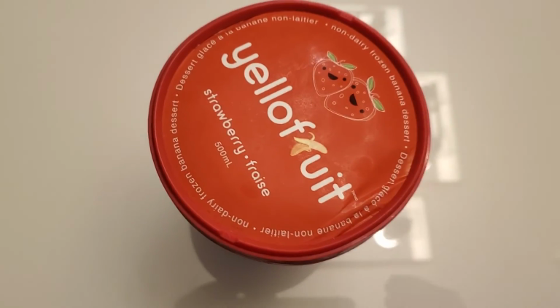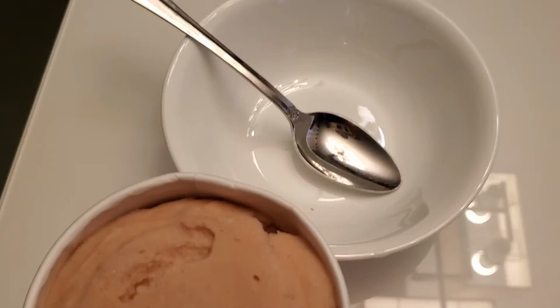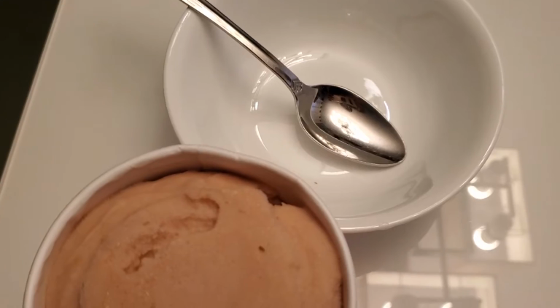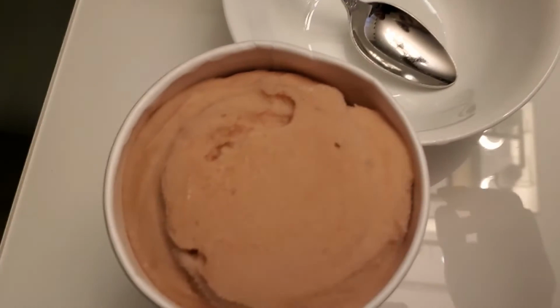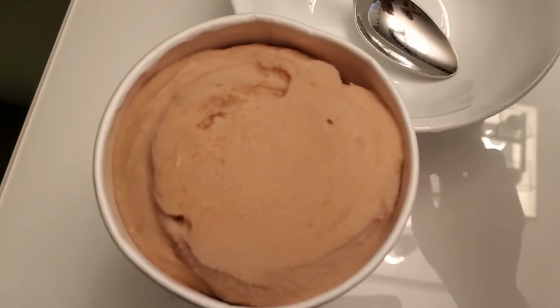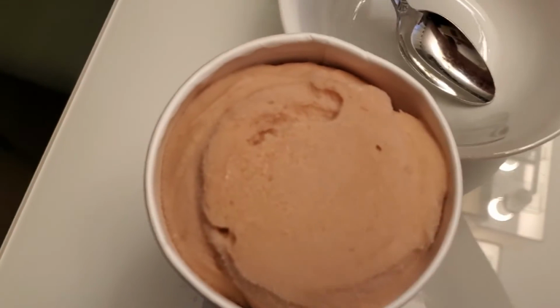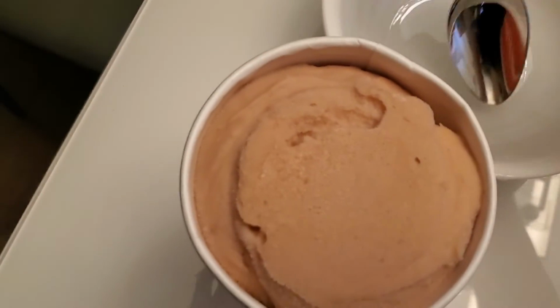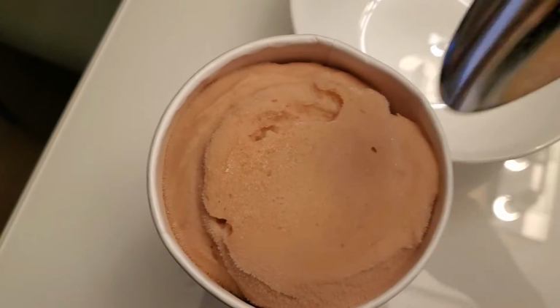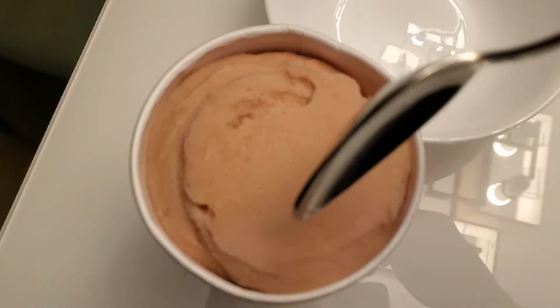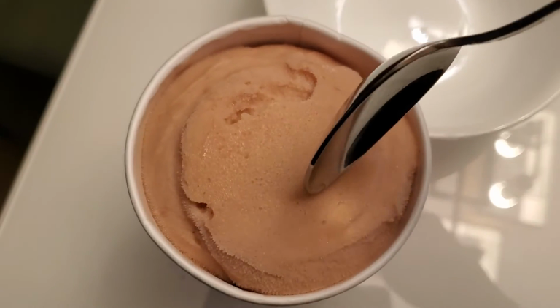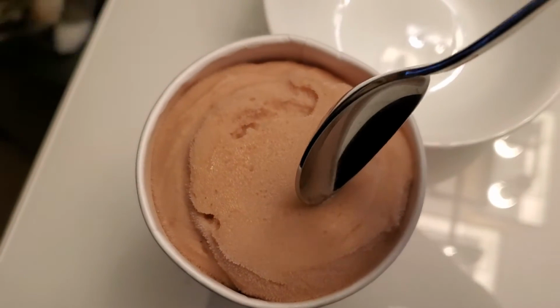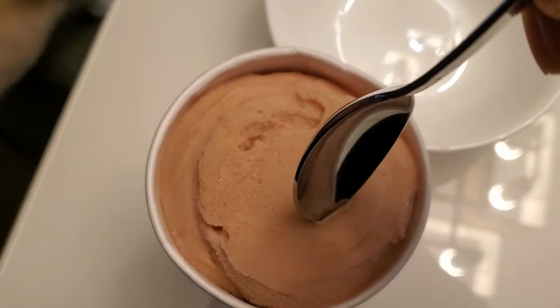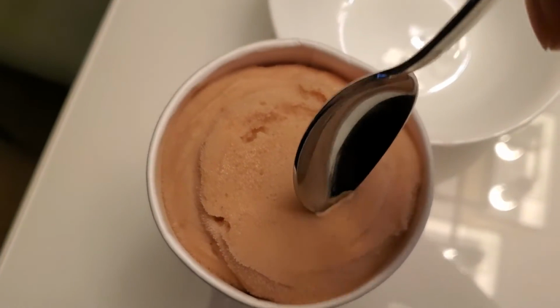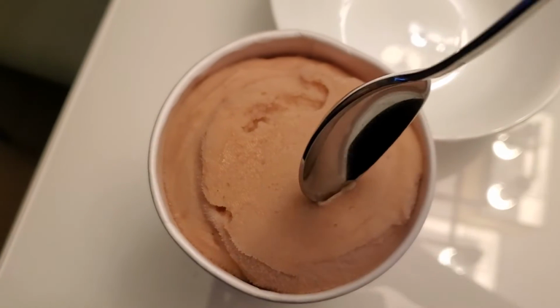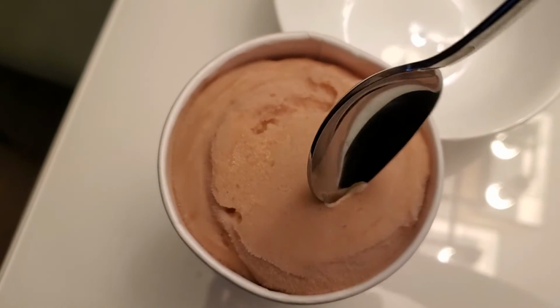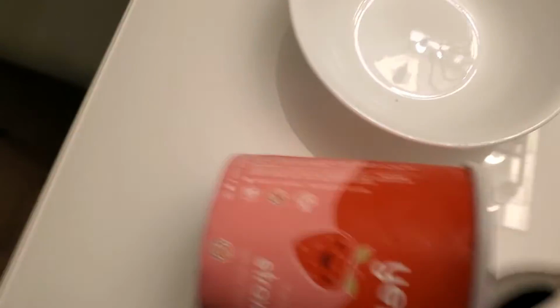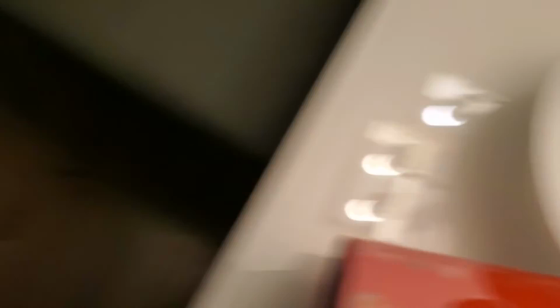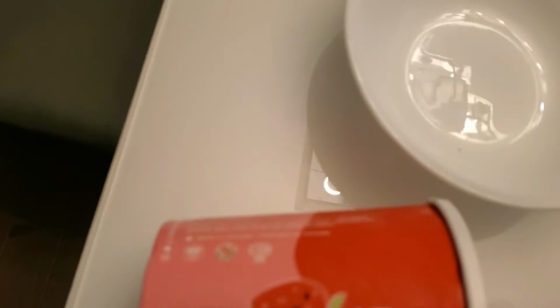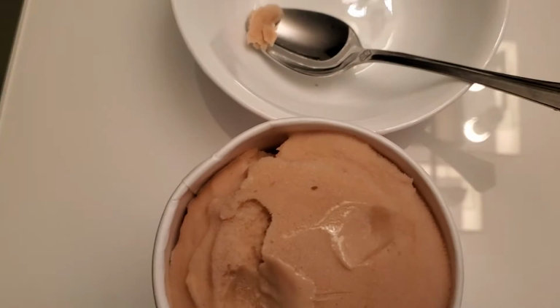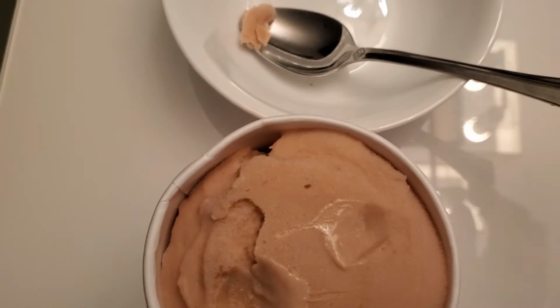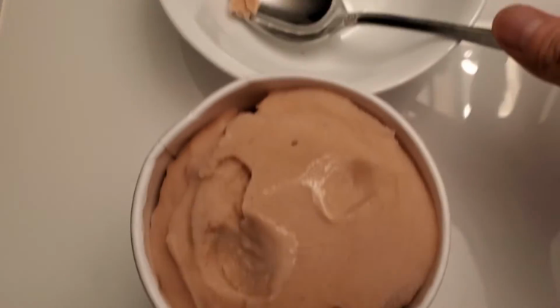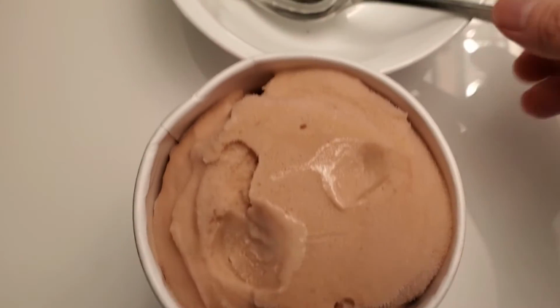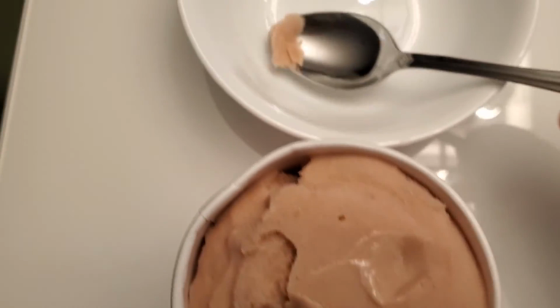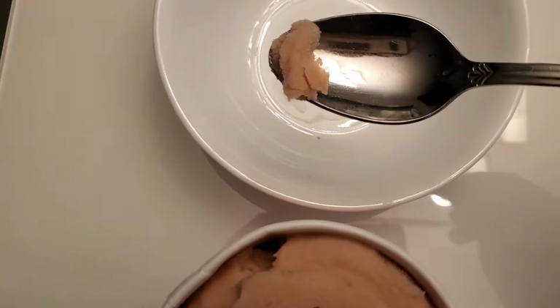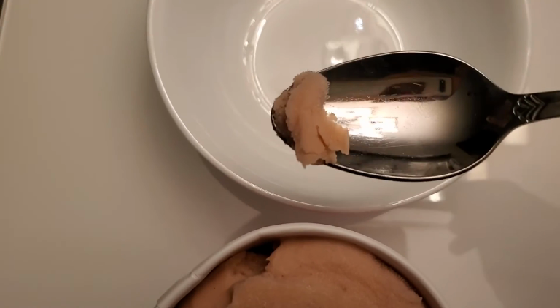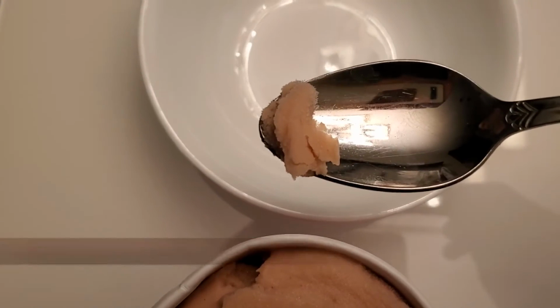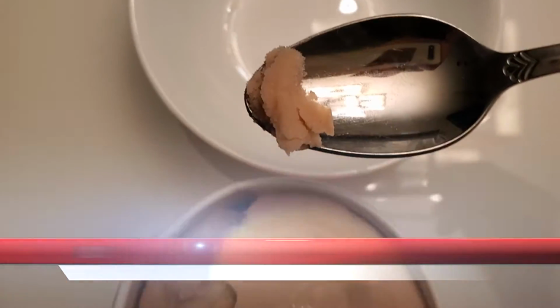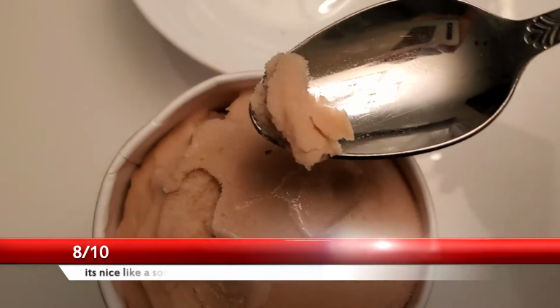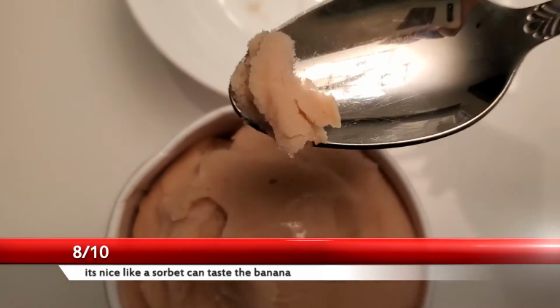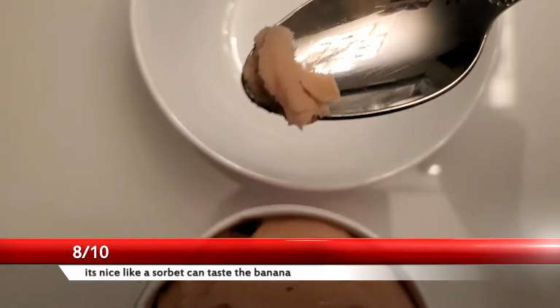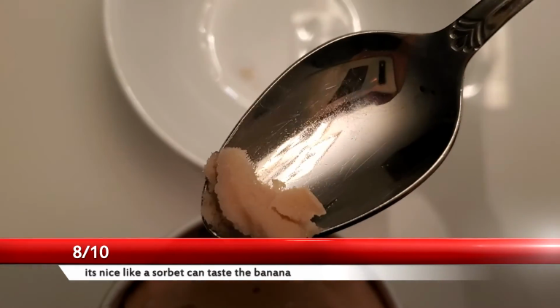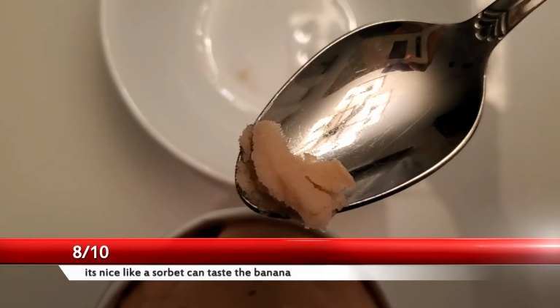Let's open this up and do a quick taste test. Alright, so this is what it looks like. I put some on this spoon - I dropped it the other time, but alright, here we go.